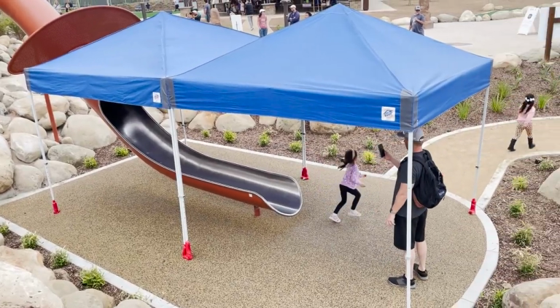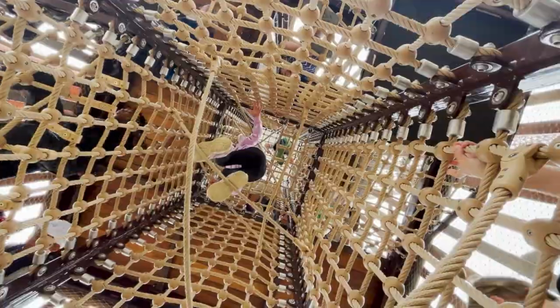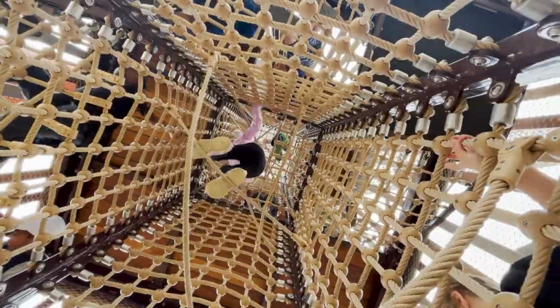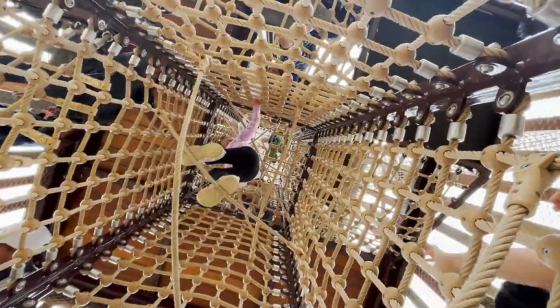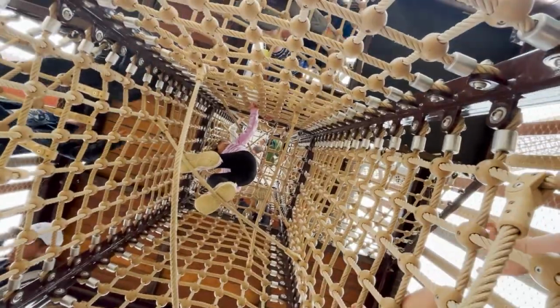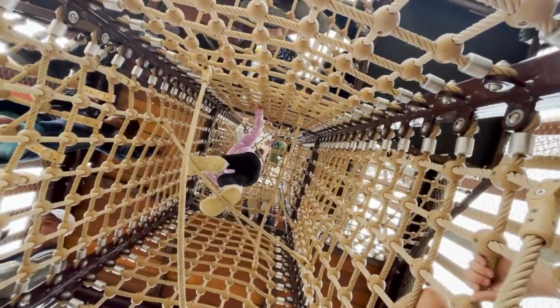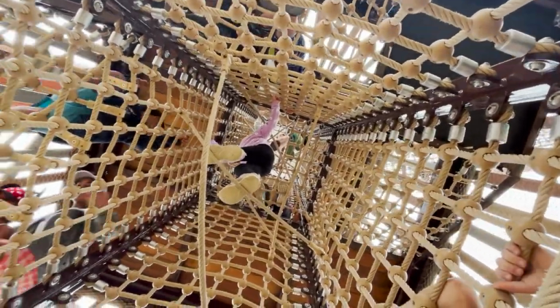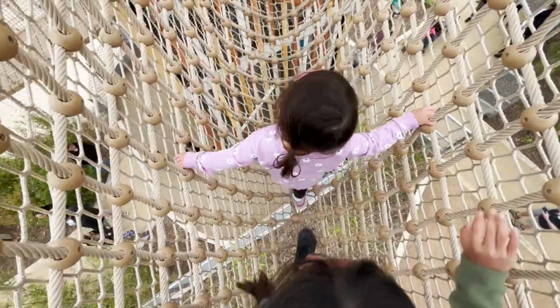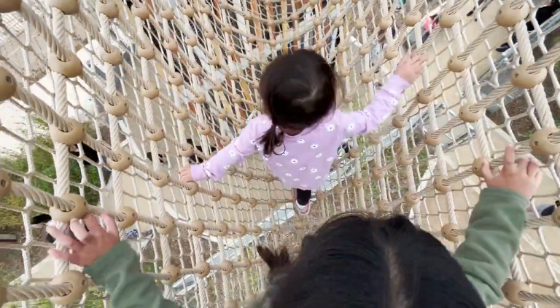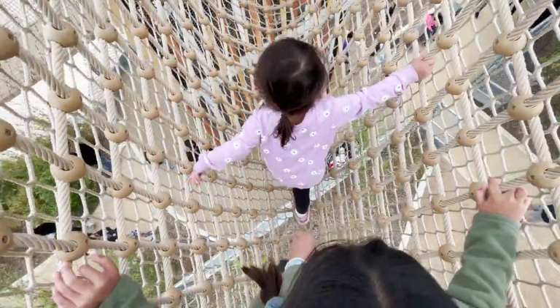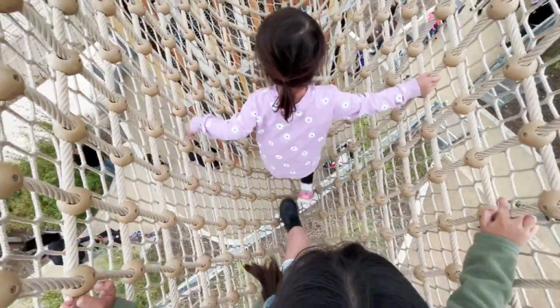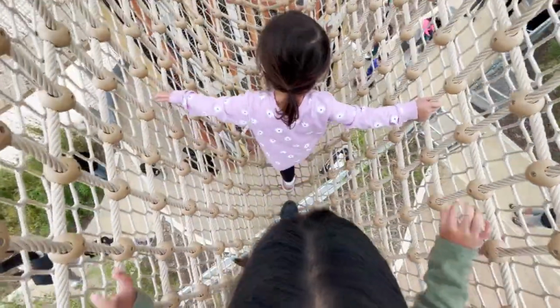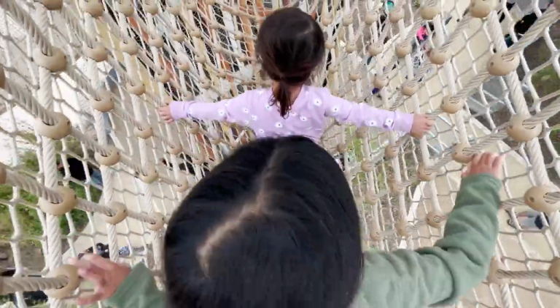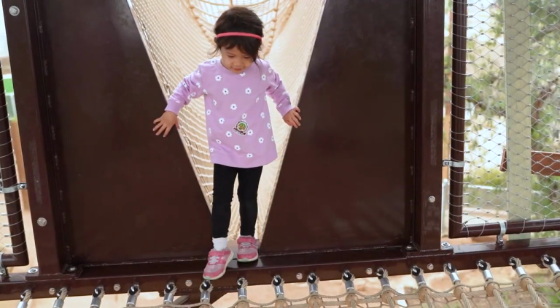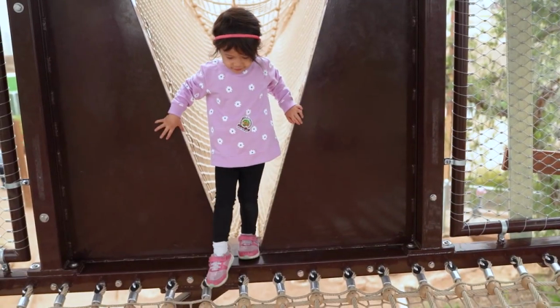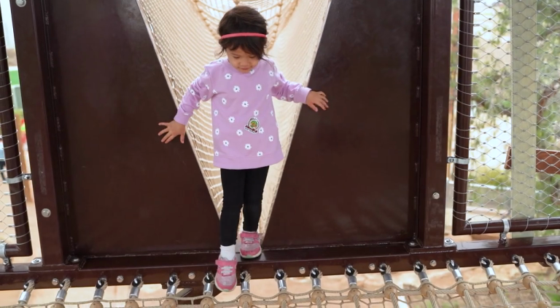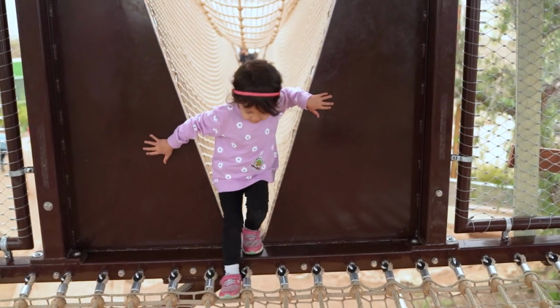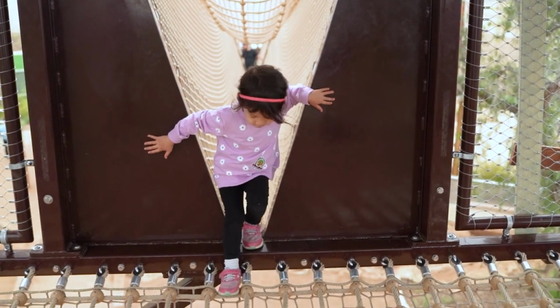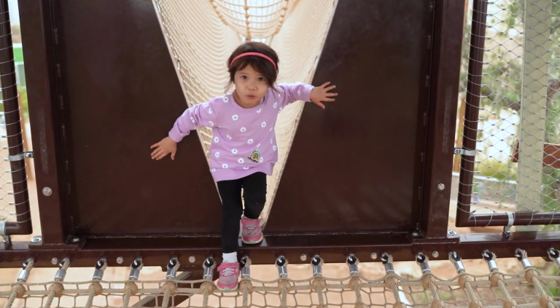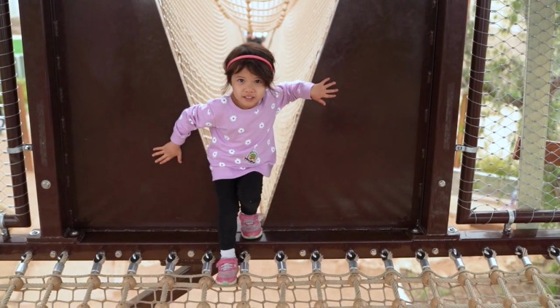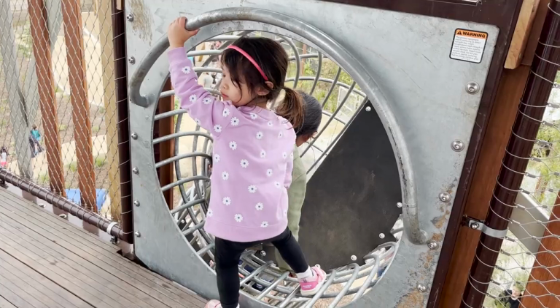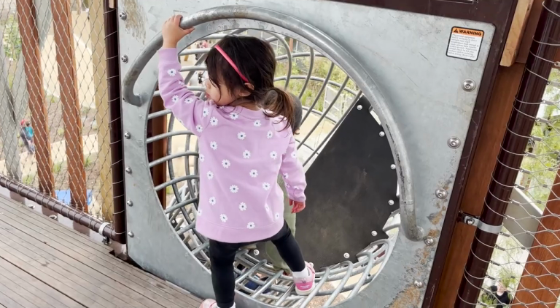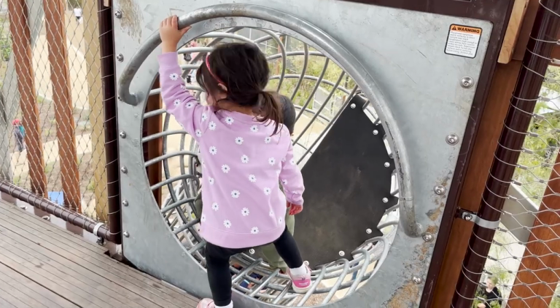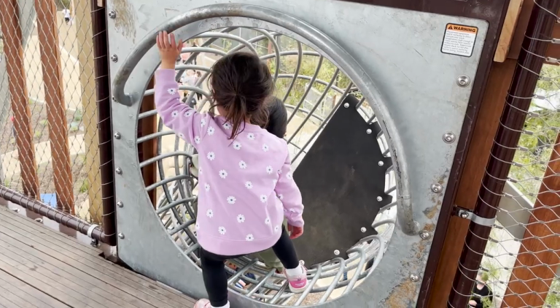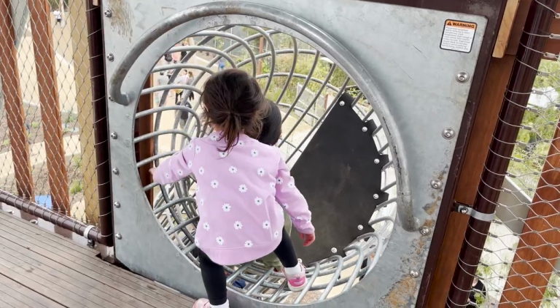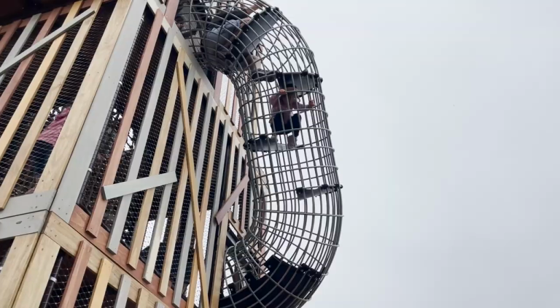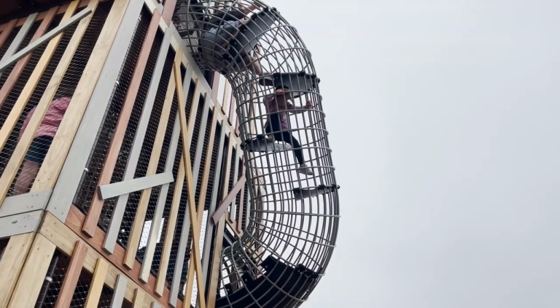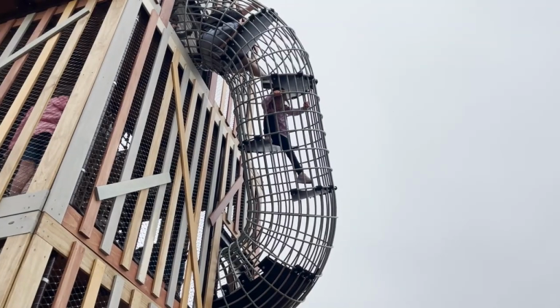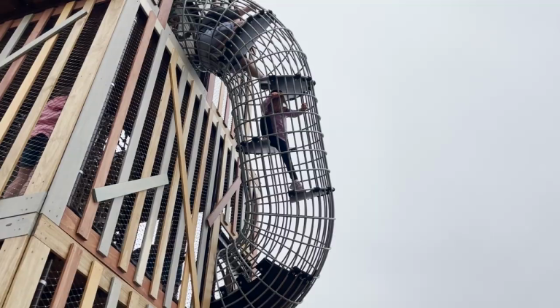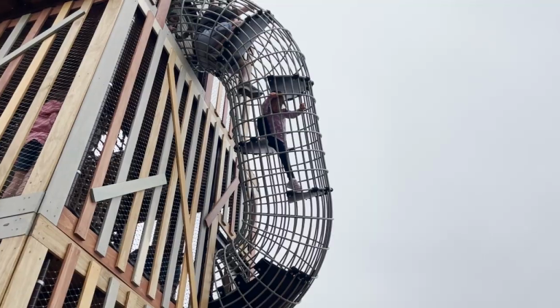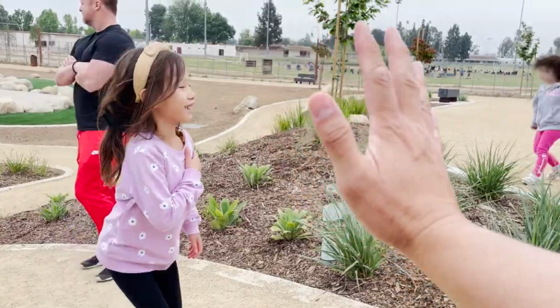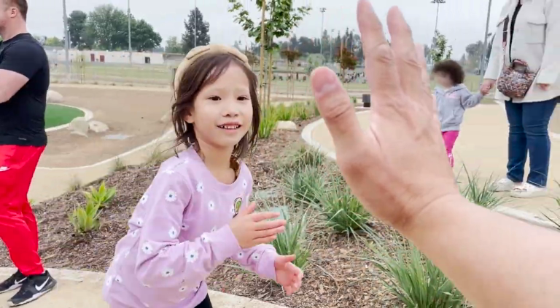While the rules say it's for kids 5 to 12, it seemed like everyone was in there. We highly recommend whoever's planning to play in the structure be okay with heights. We saw more than a few young ones overcome with fear without their parents up there to help them down.